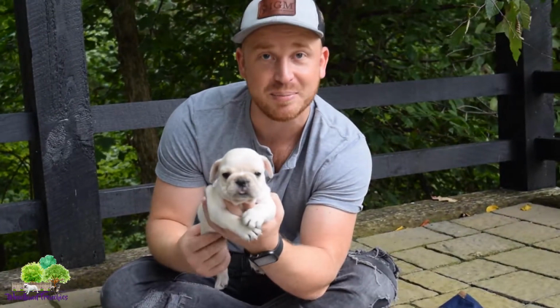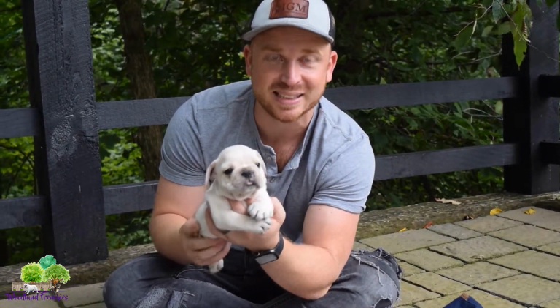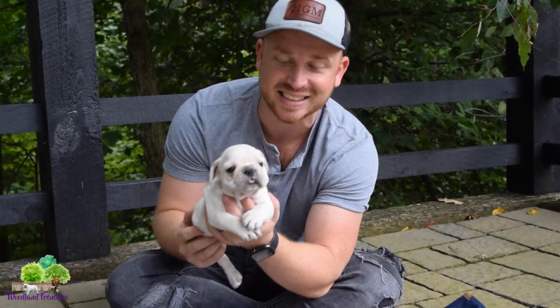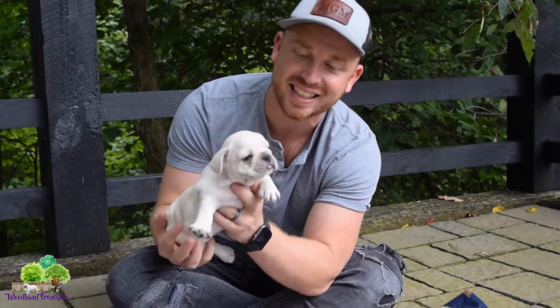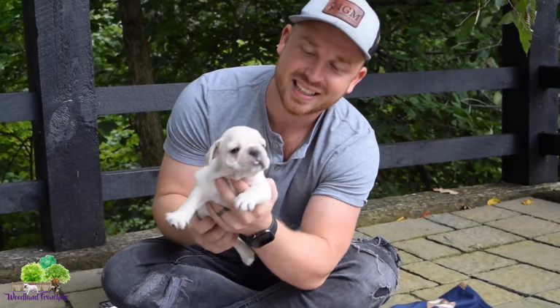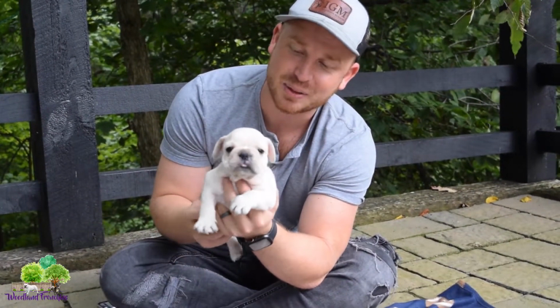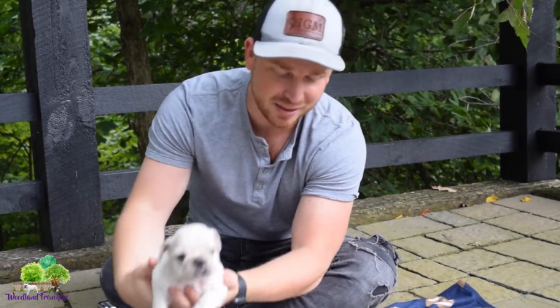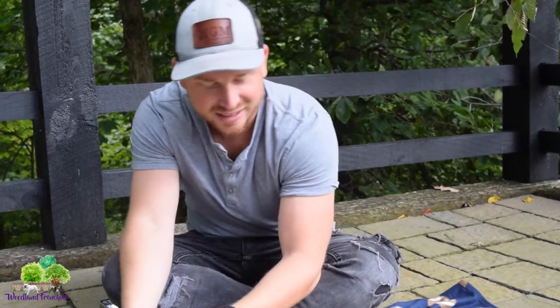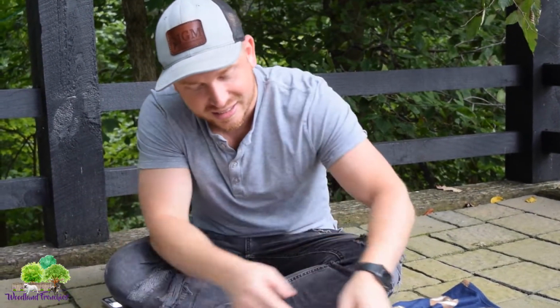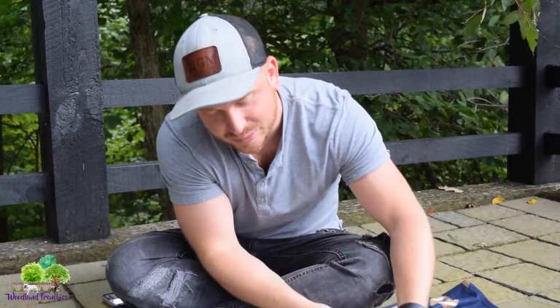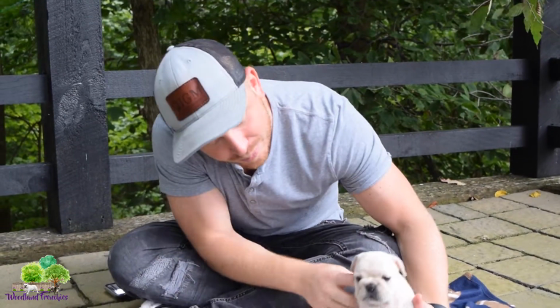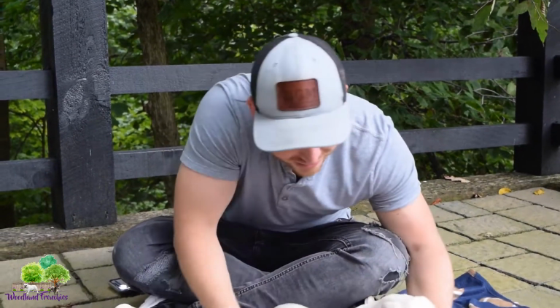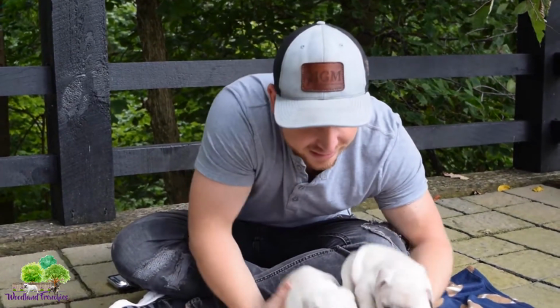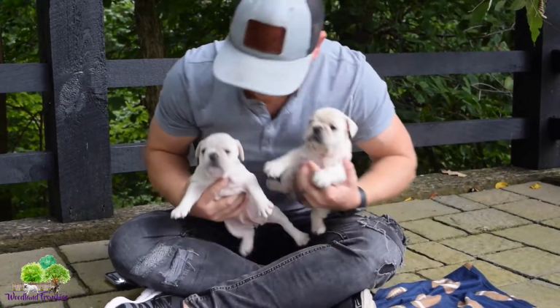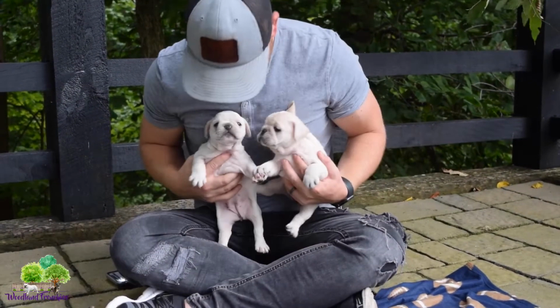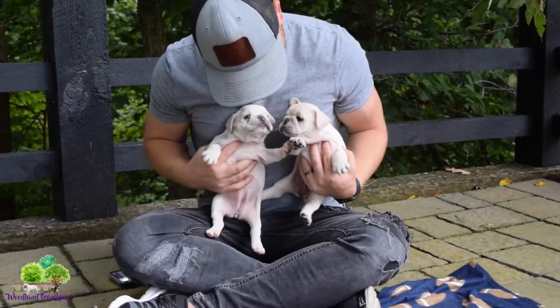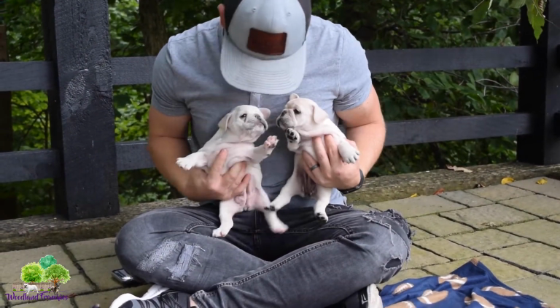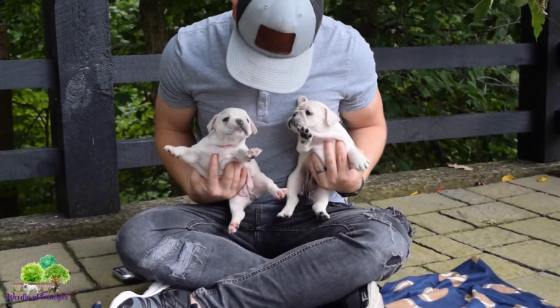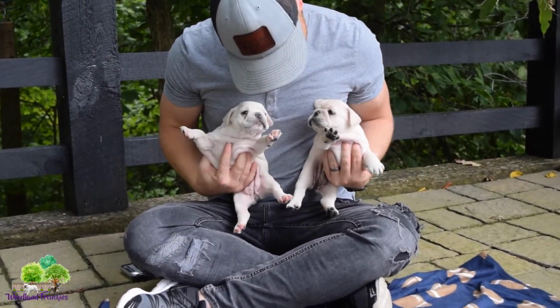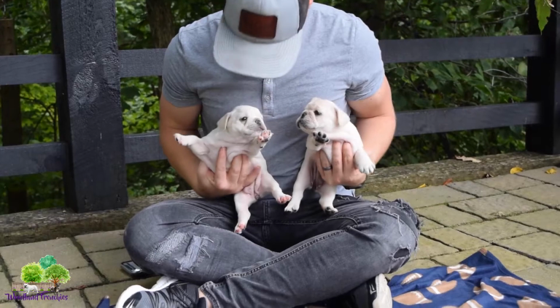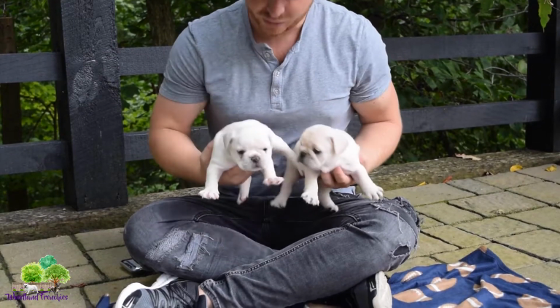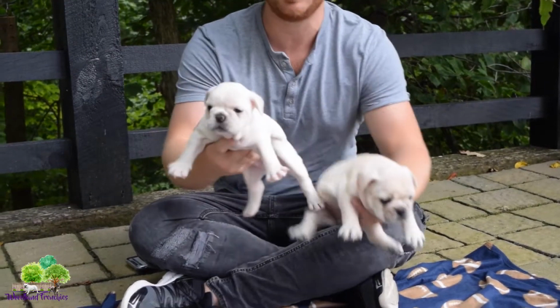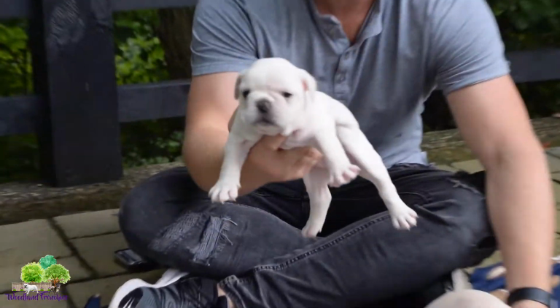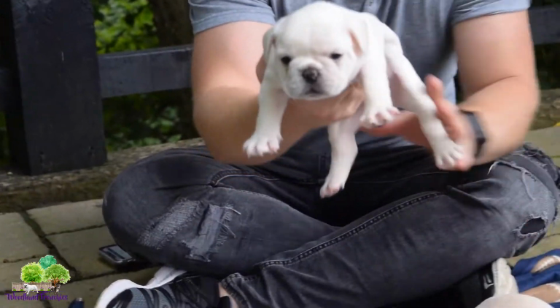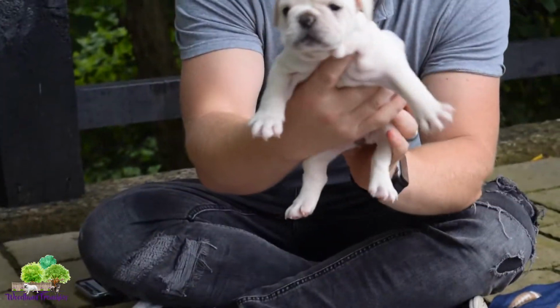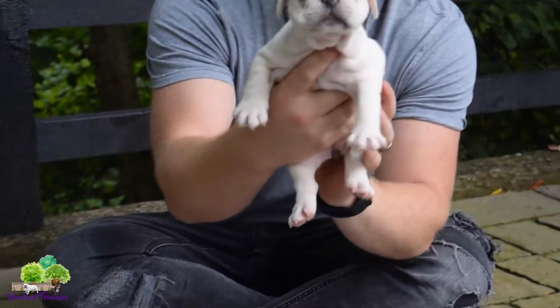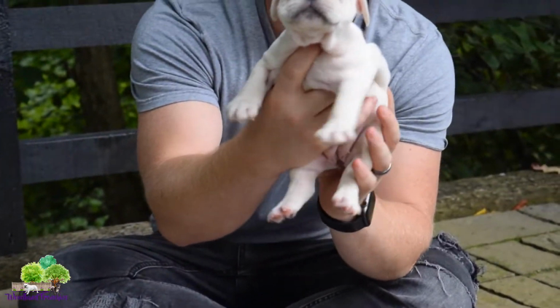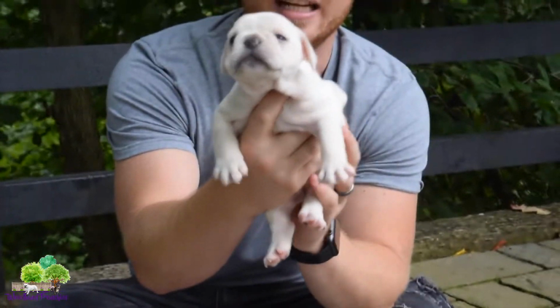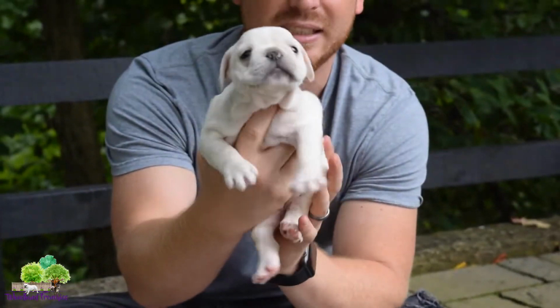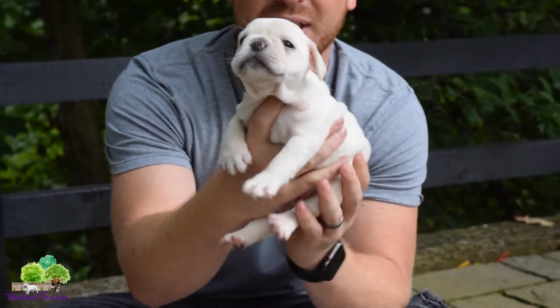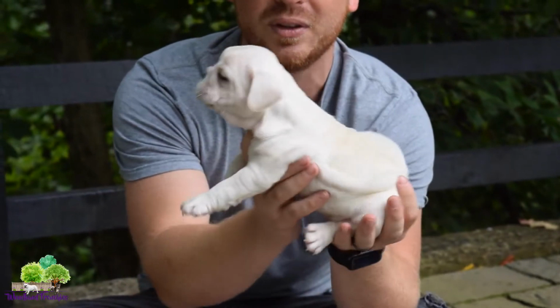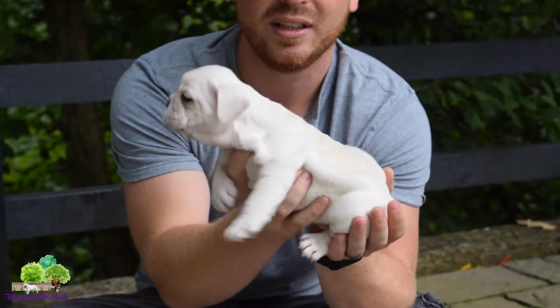Papa is already adopted and is a cream. Both parents are cream, so obviously we're gonna have cream puppies — makes sense. Next we got Pixie. They're kind of hard to tell the difference, but this one right here is Pixie, and Pixie is available.